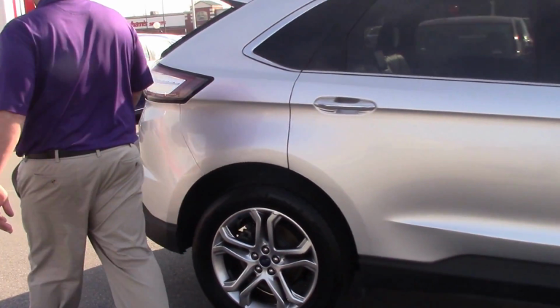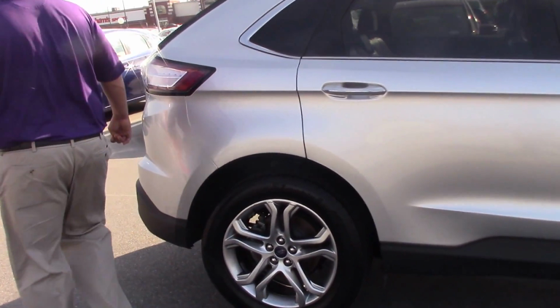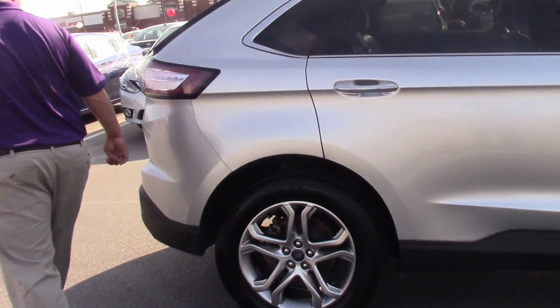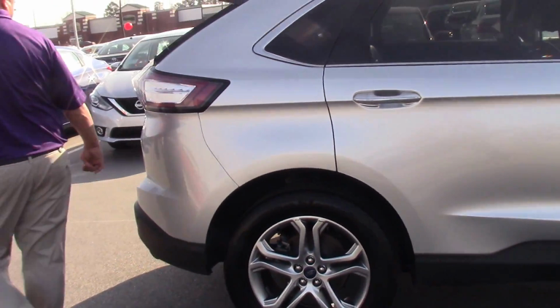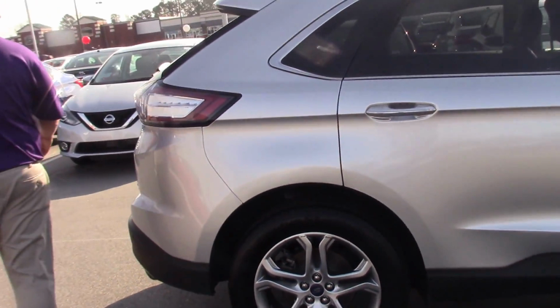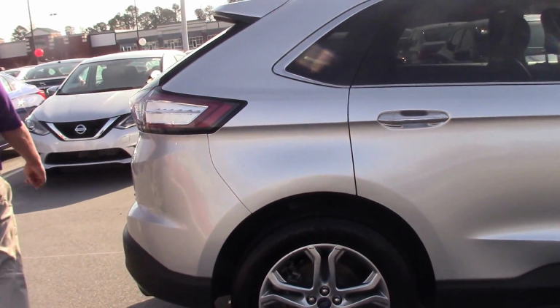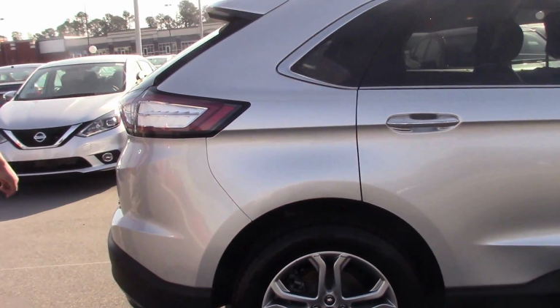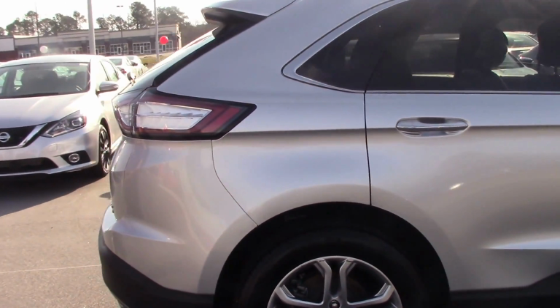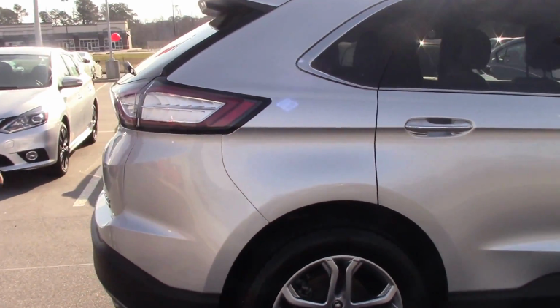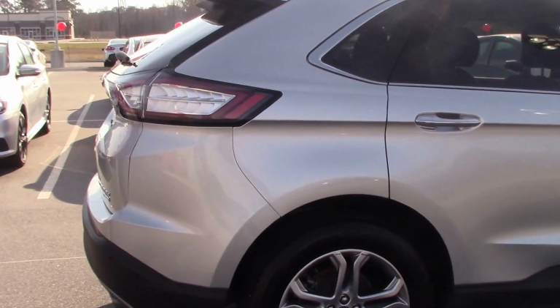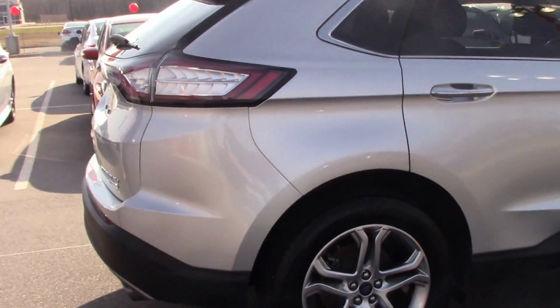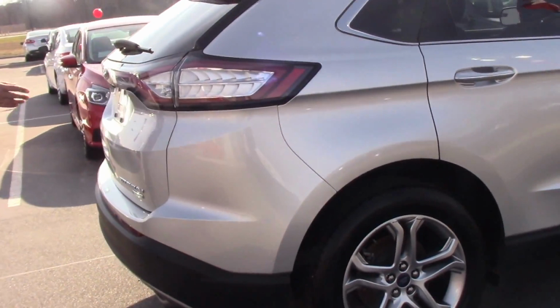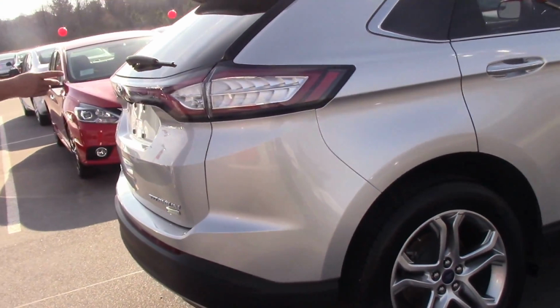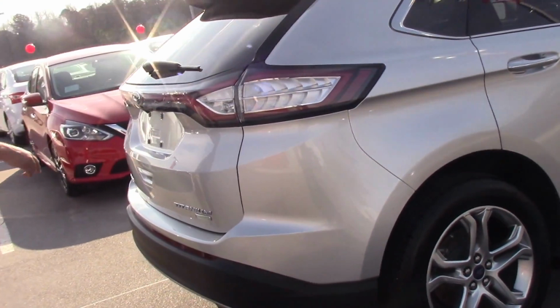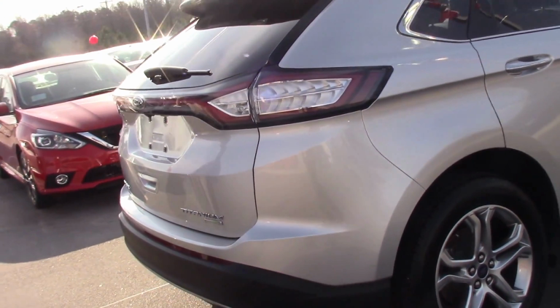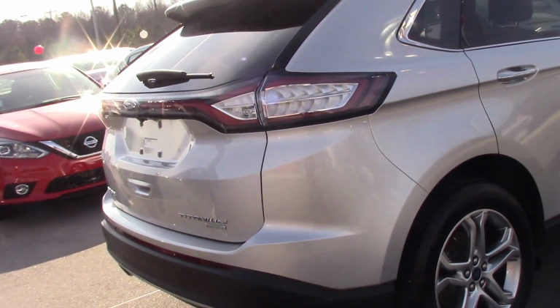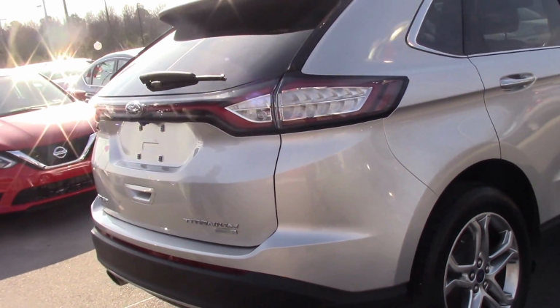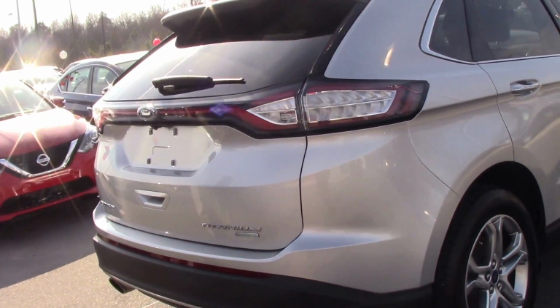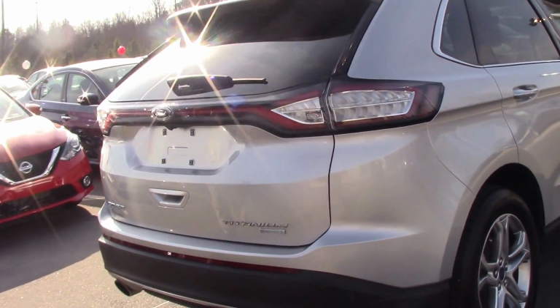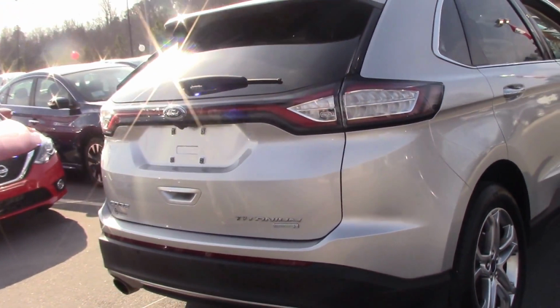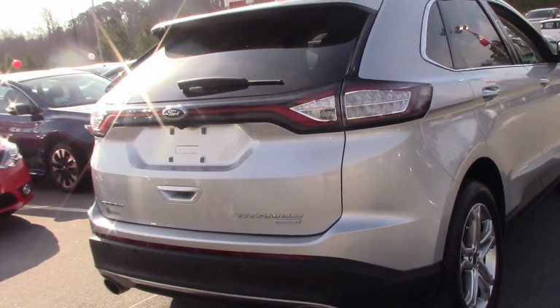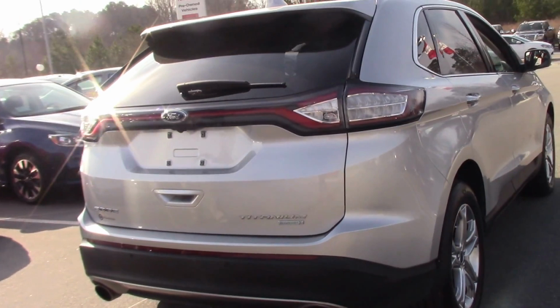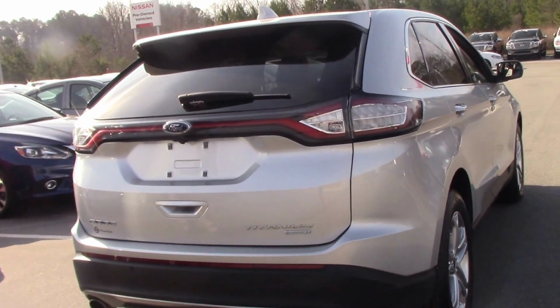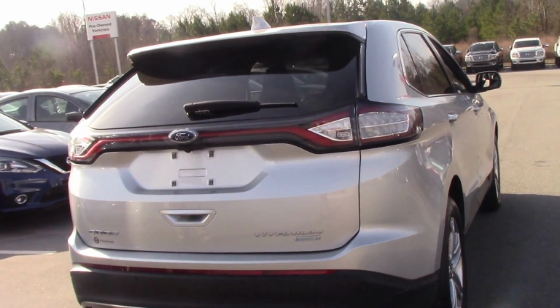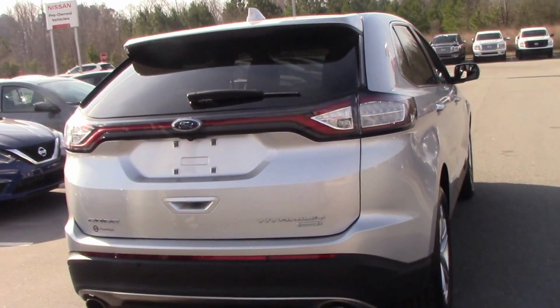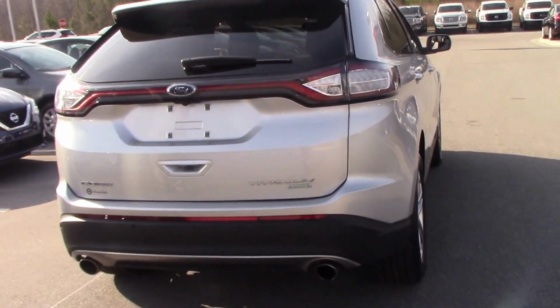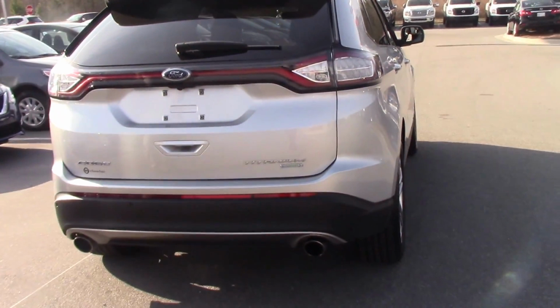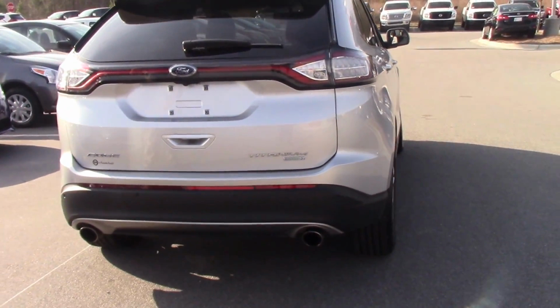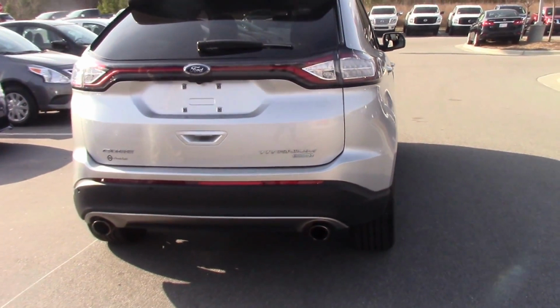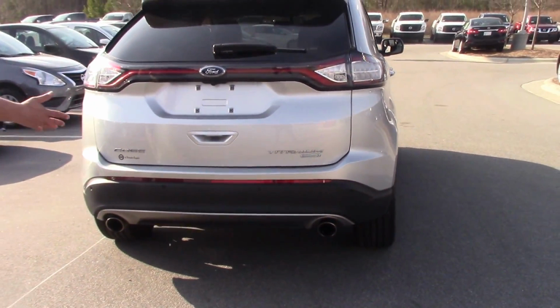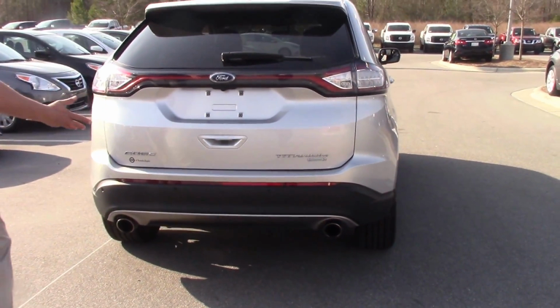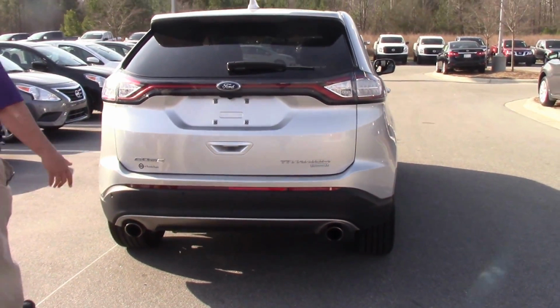Come to the back of the vehicle. You got nice LED taillights. Once again, this is a 2016 Ford Edge. You got dual exhaust.